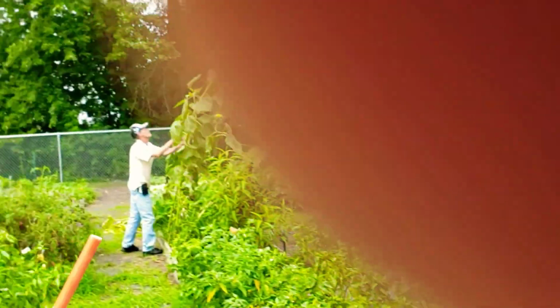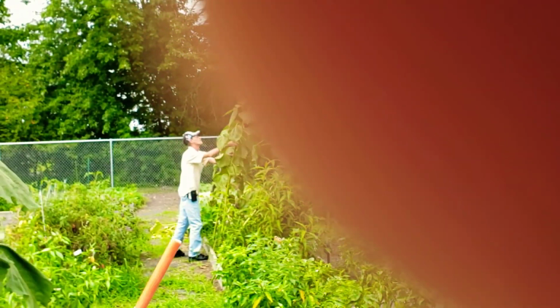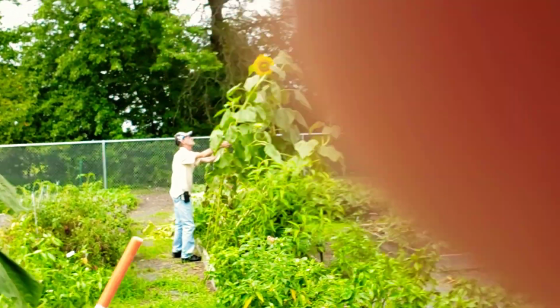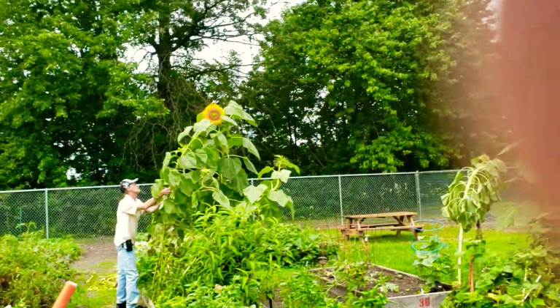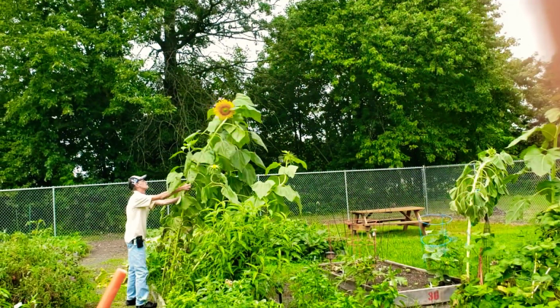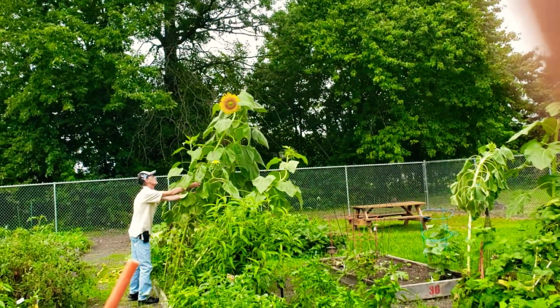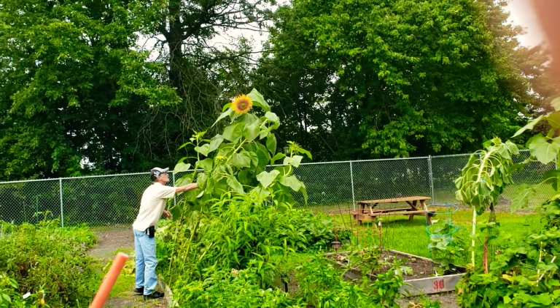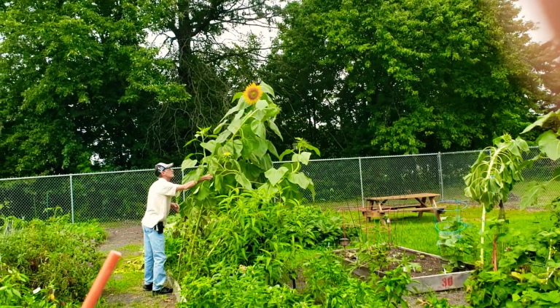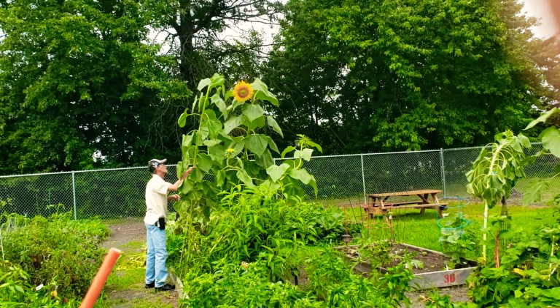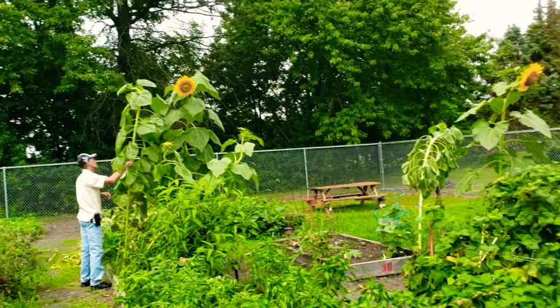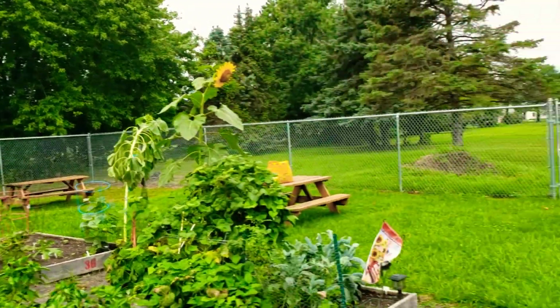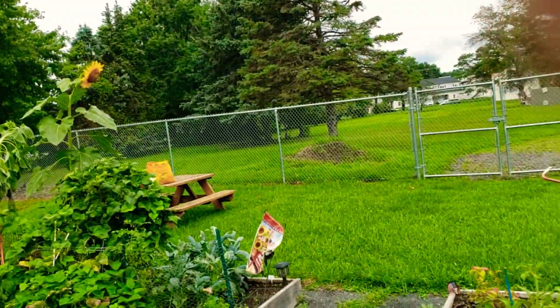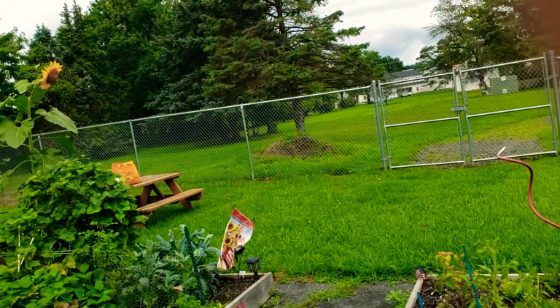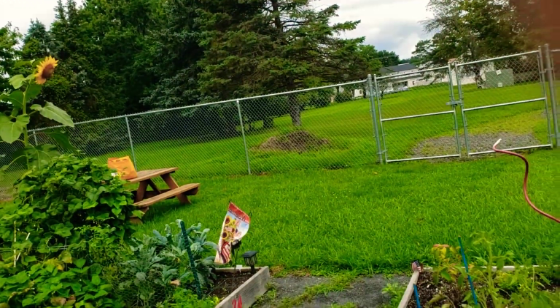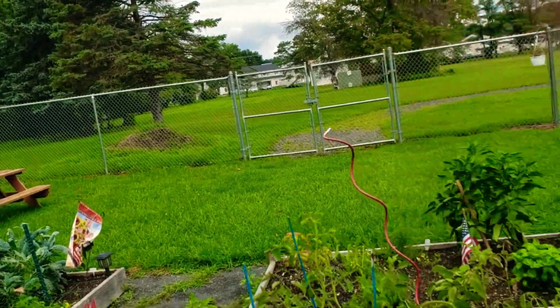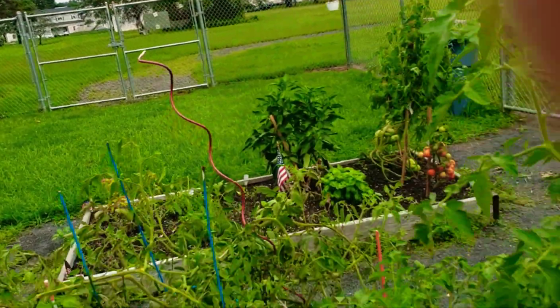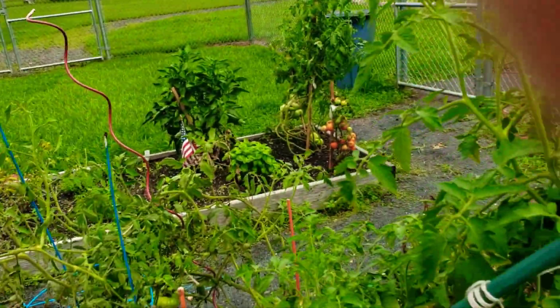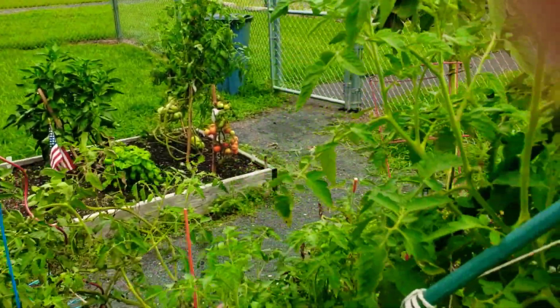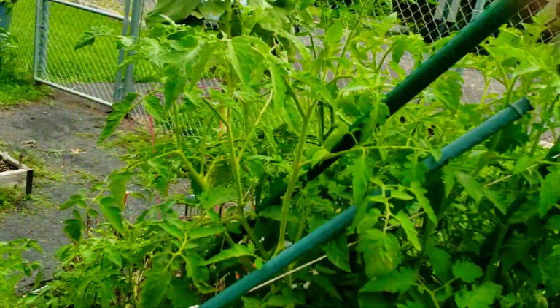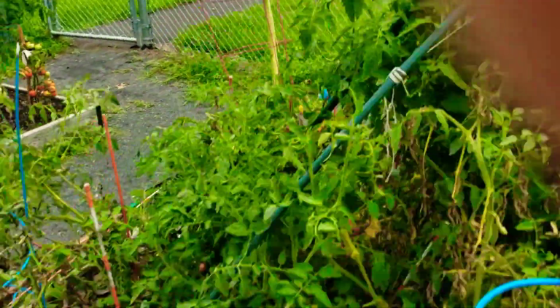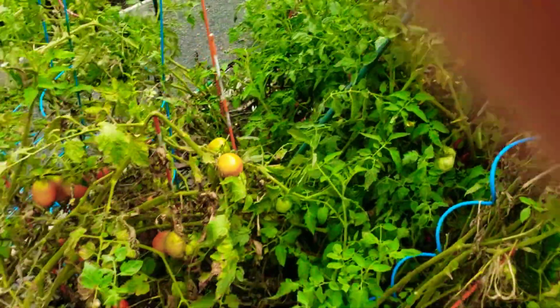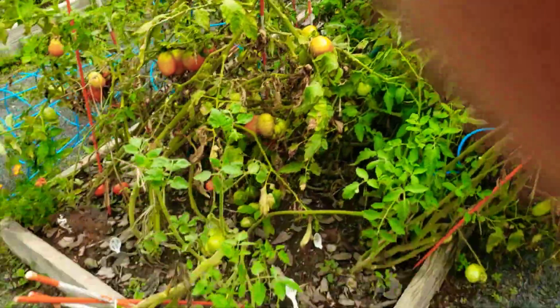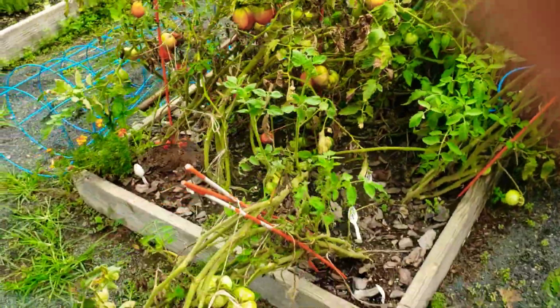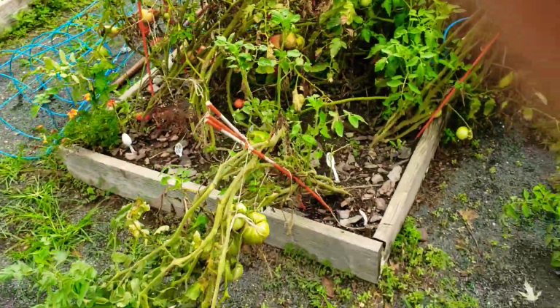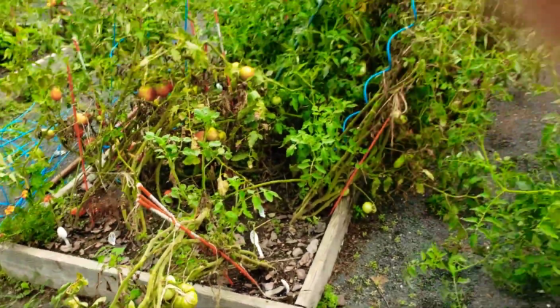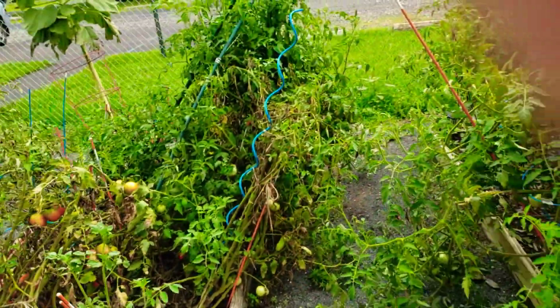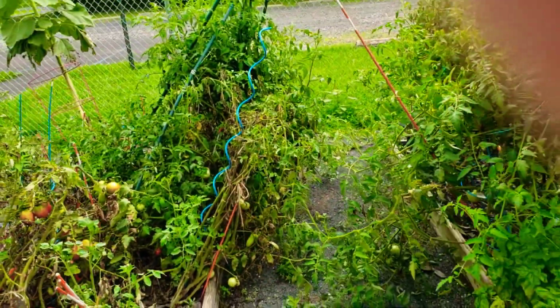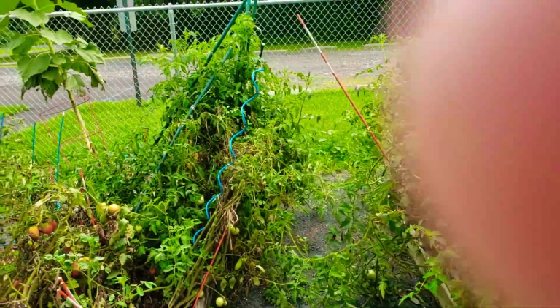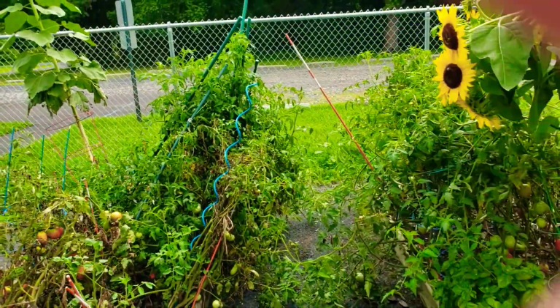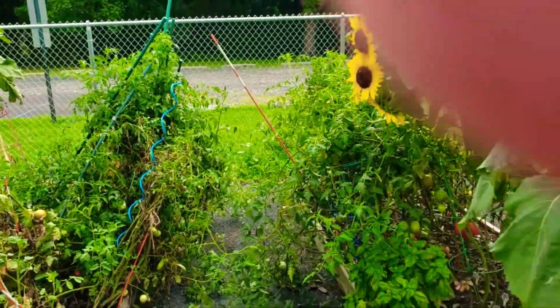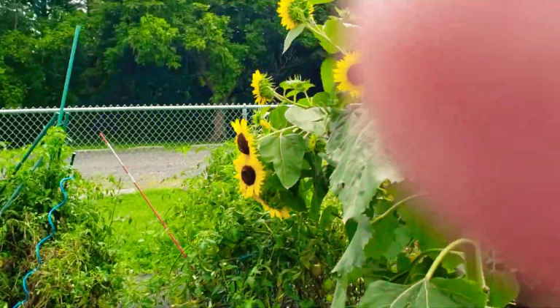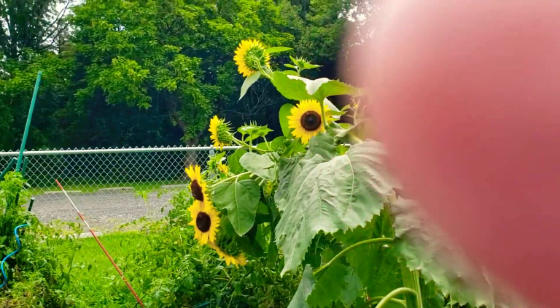There is my friend John trying to help save the sunflowers. So that is going to be the disastrous tour of the garden beds after the tornado came in.